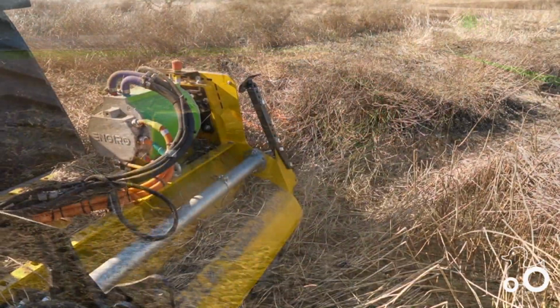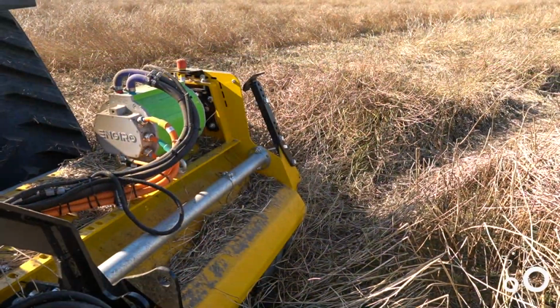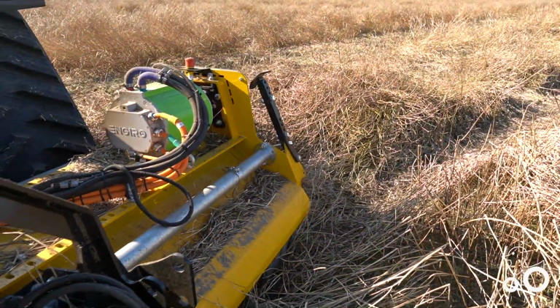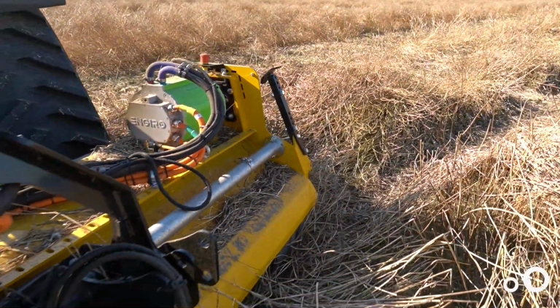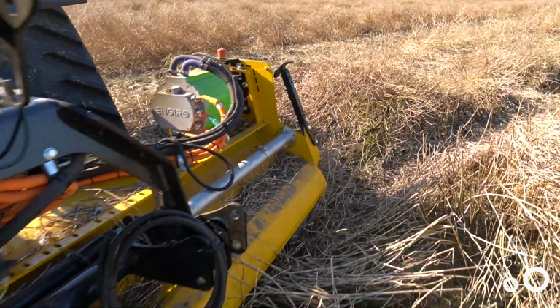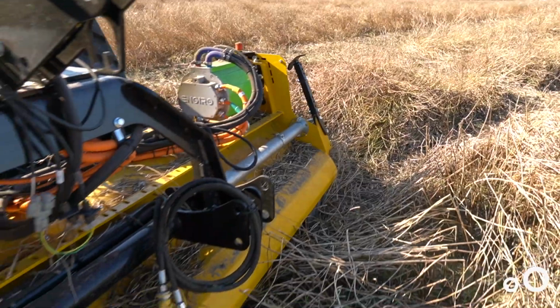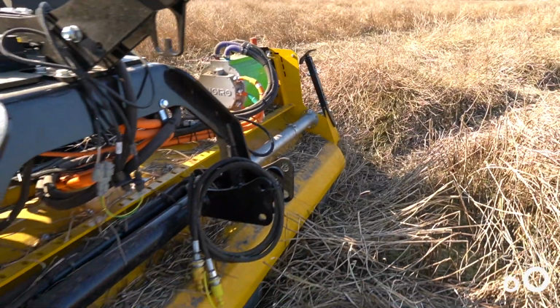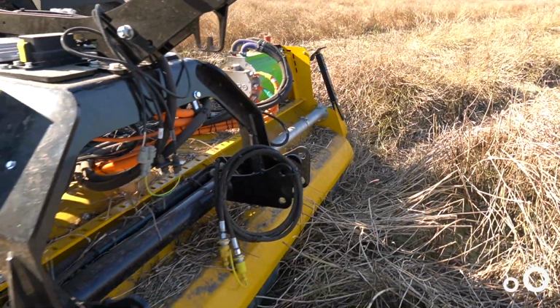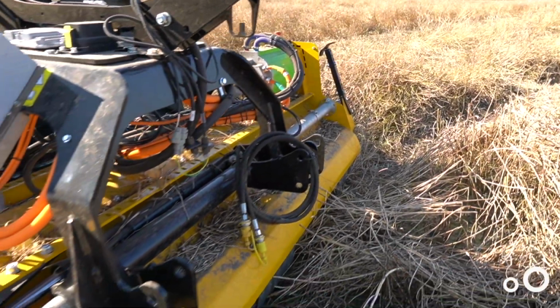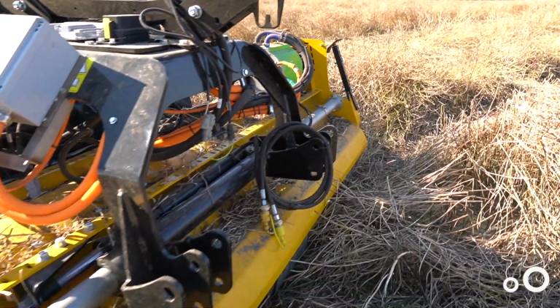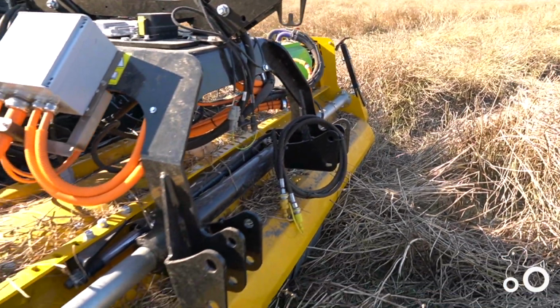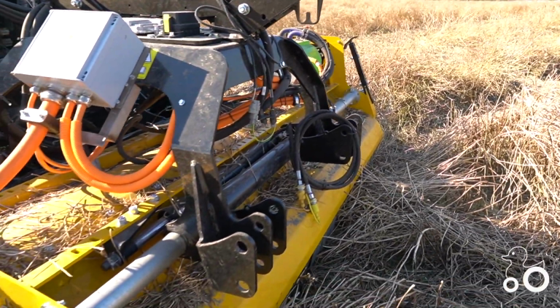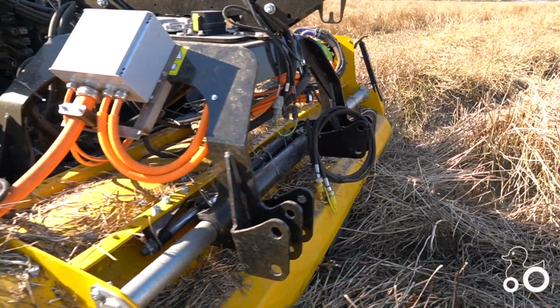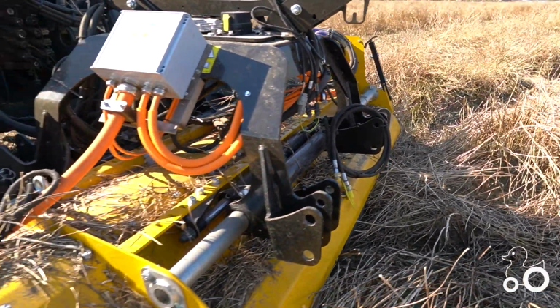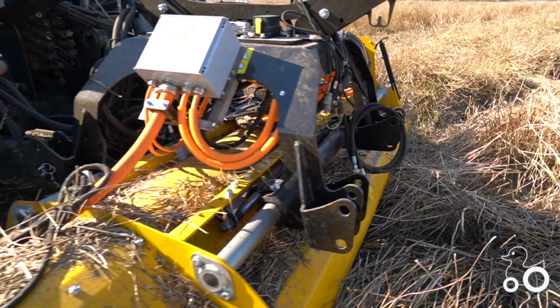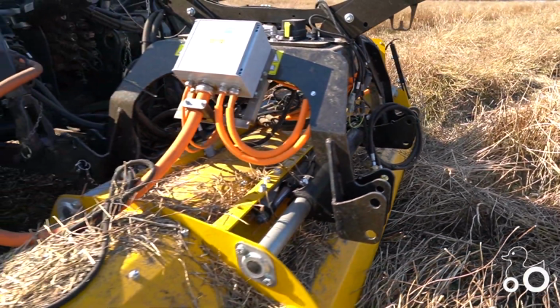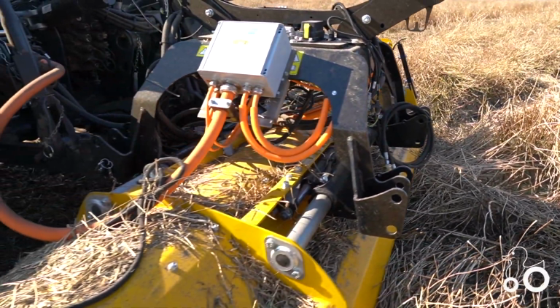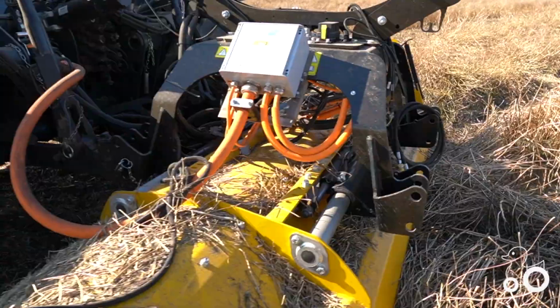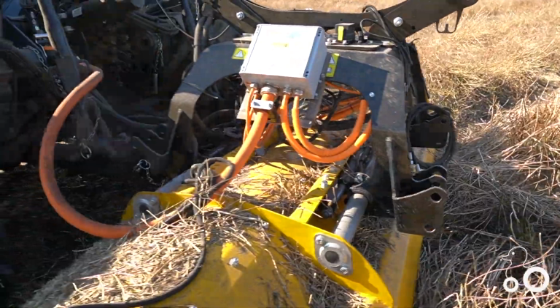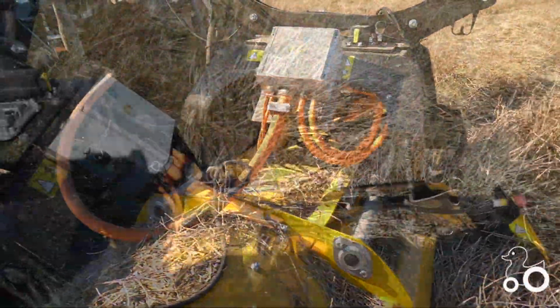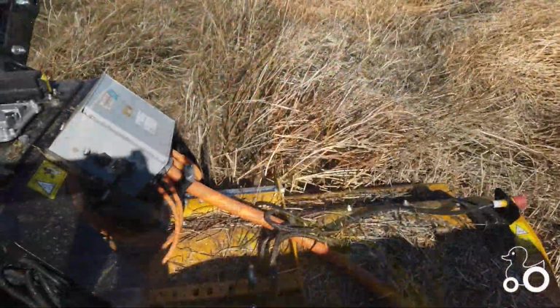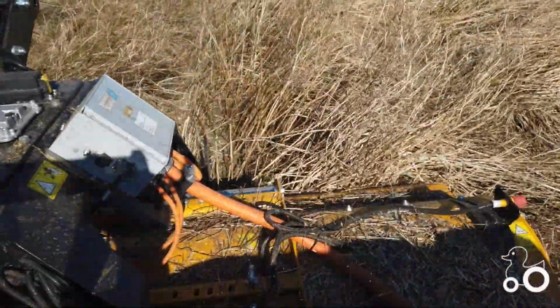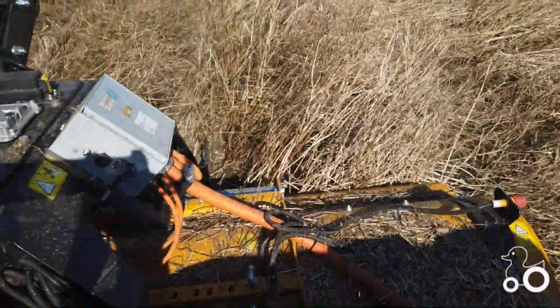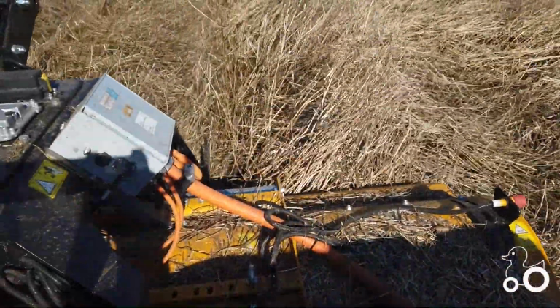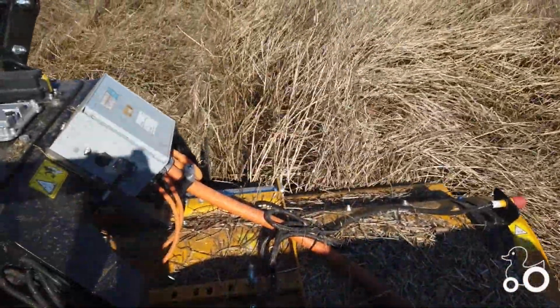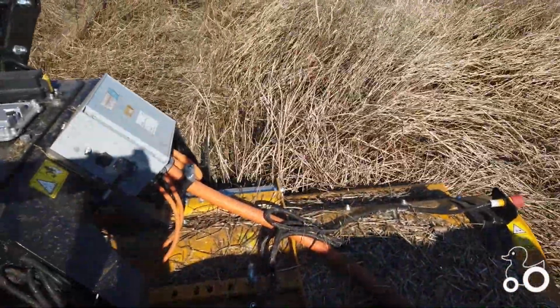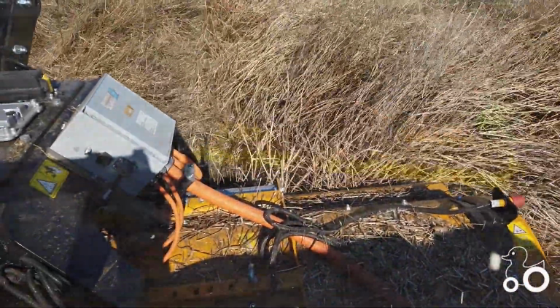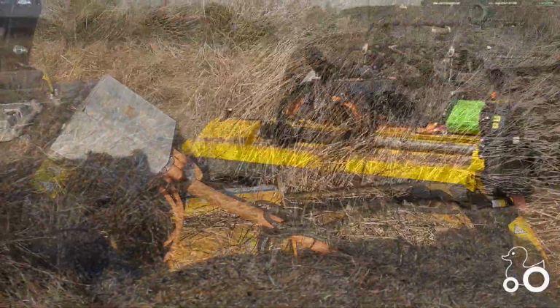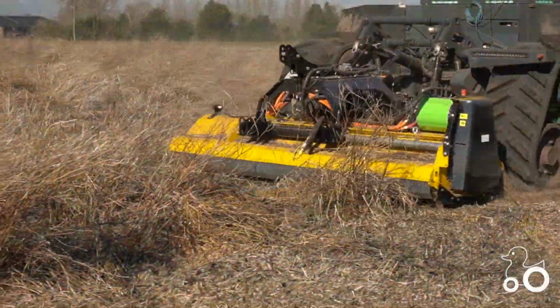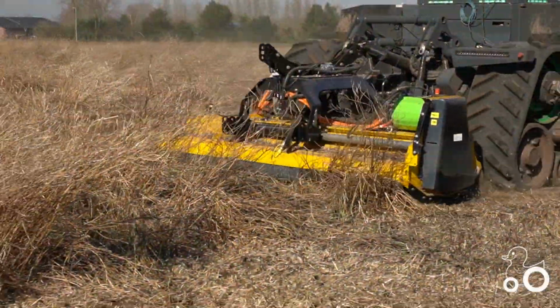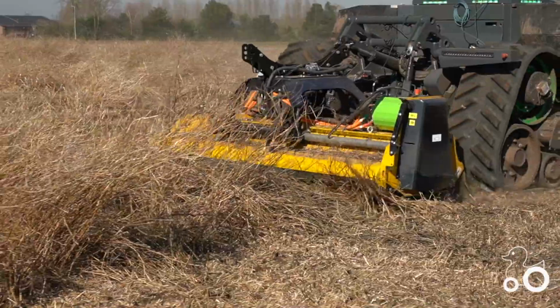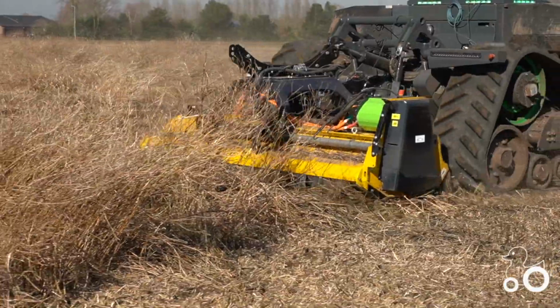The mulcher has an electrical engine. The power is given by its orange electrical cables. The rotation speed of the mulcher can be set independently and therefore optimized.